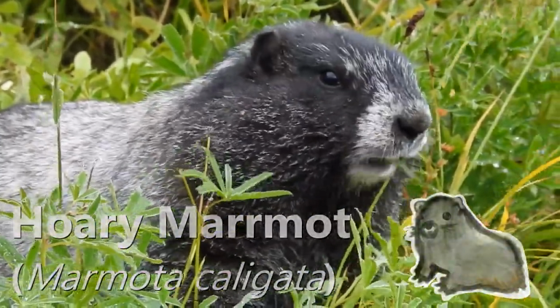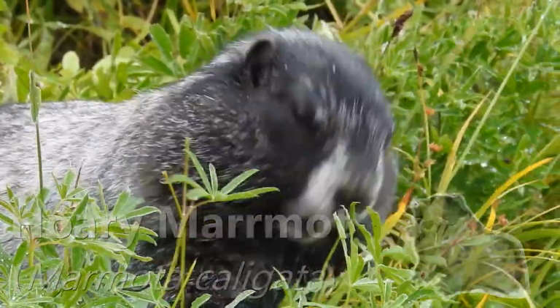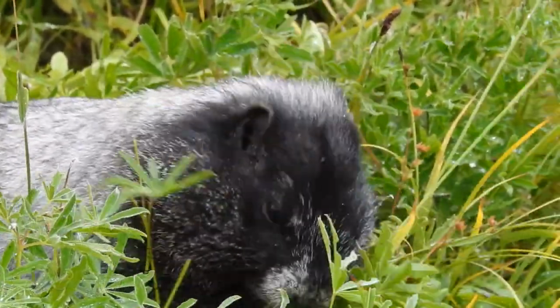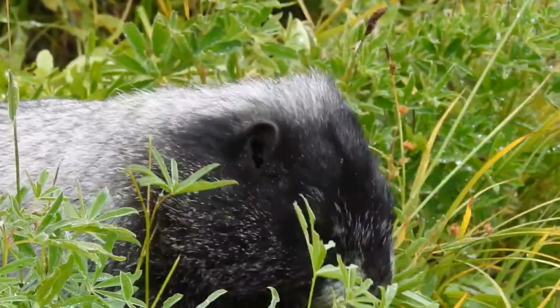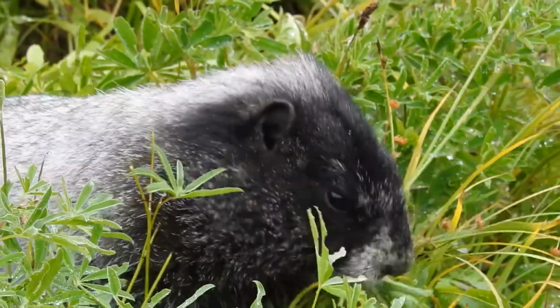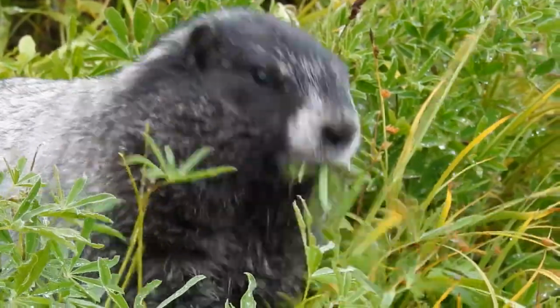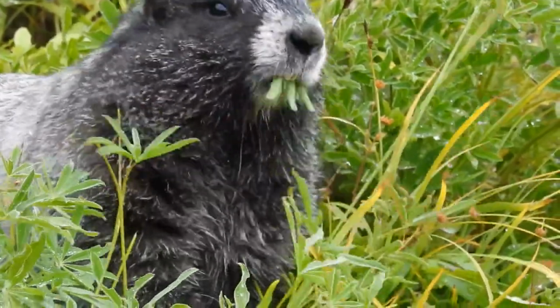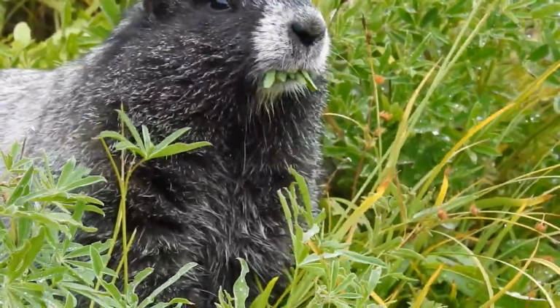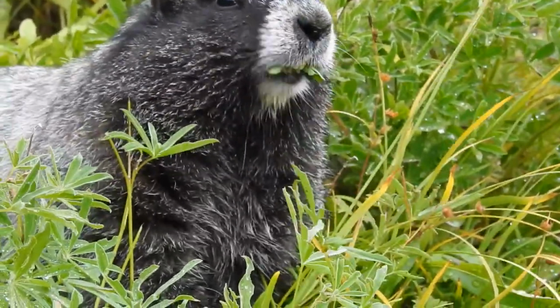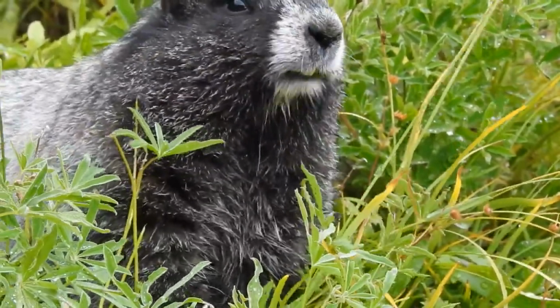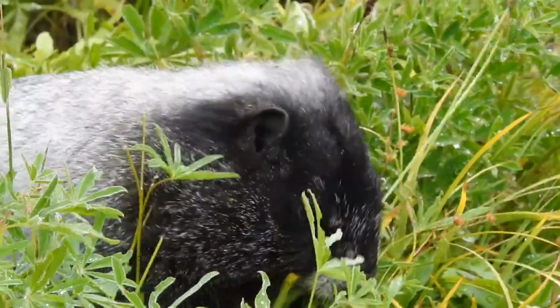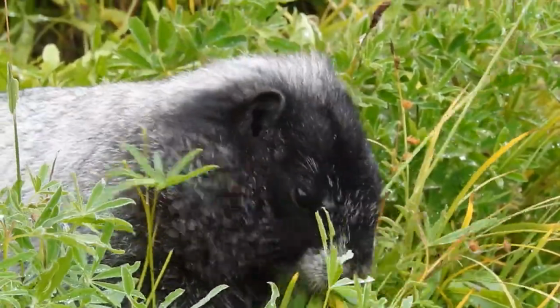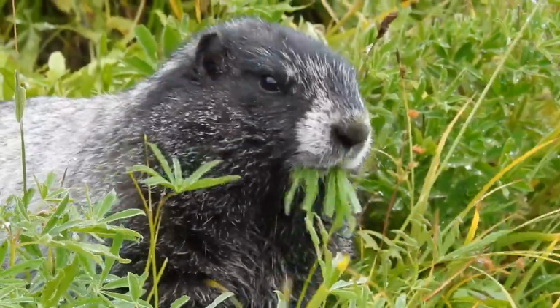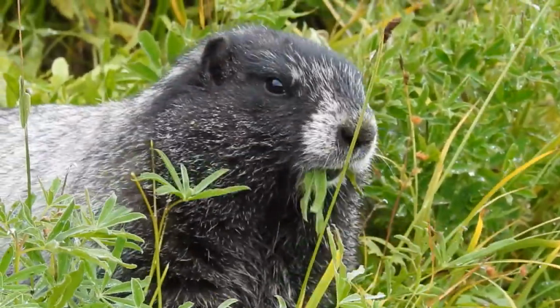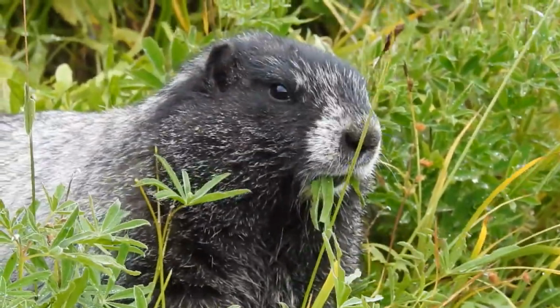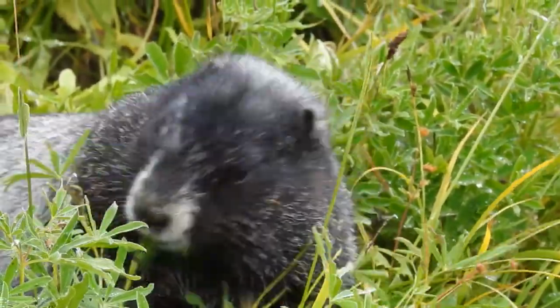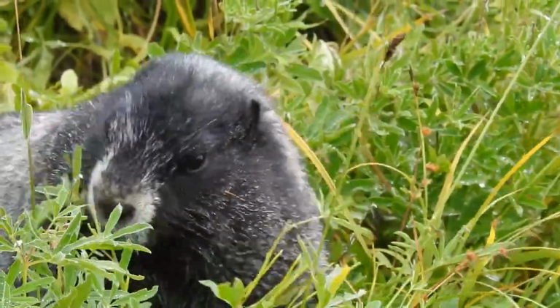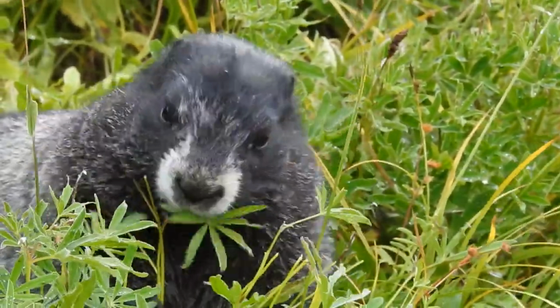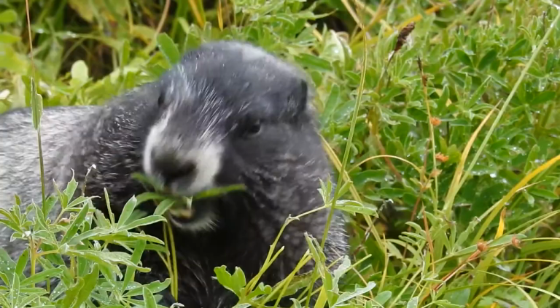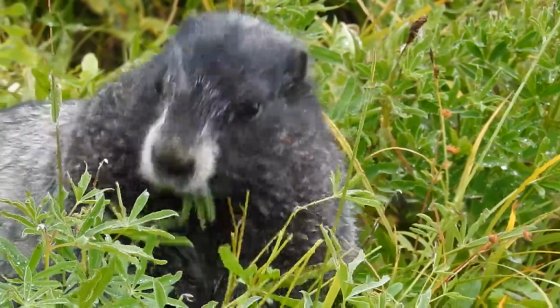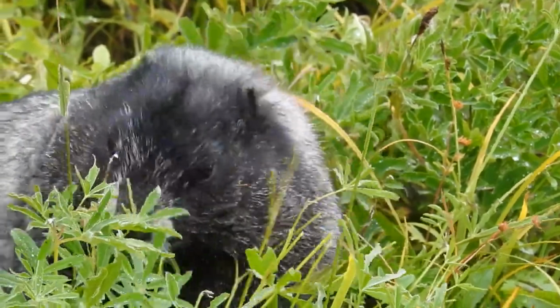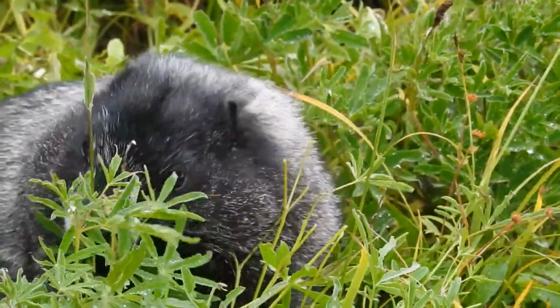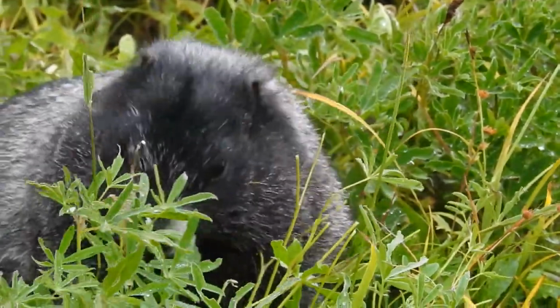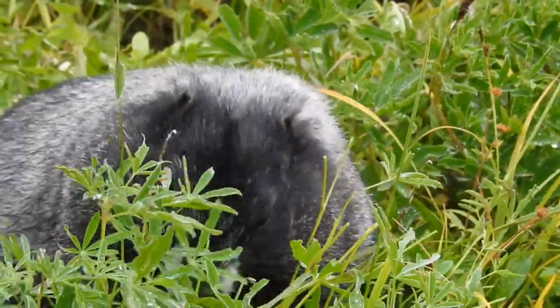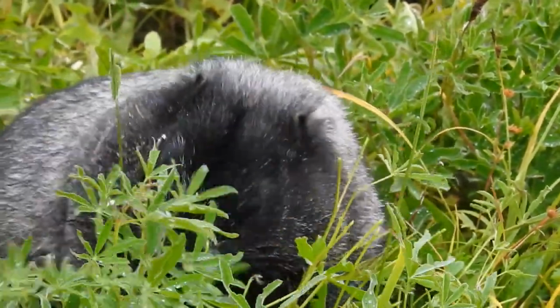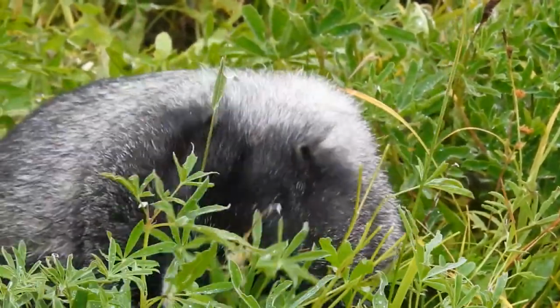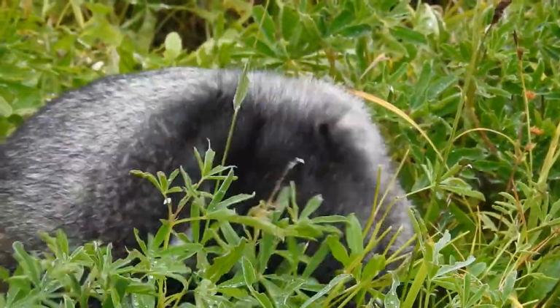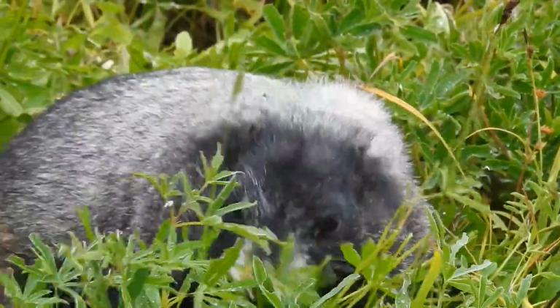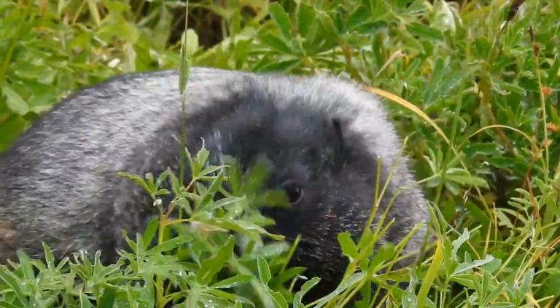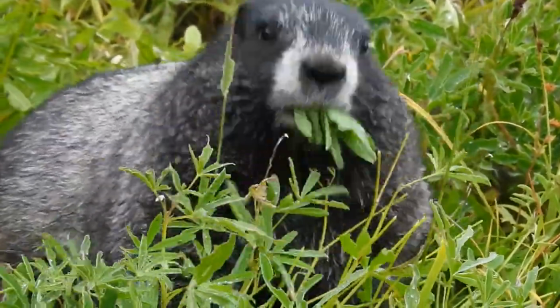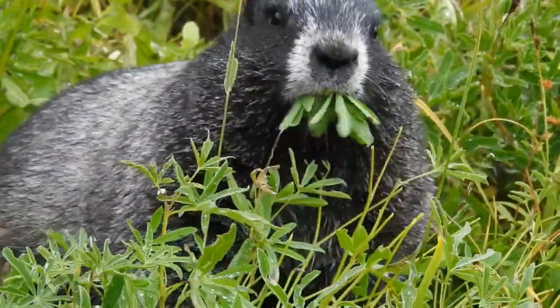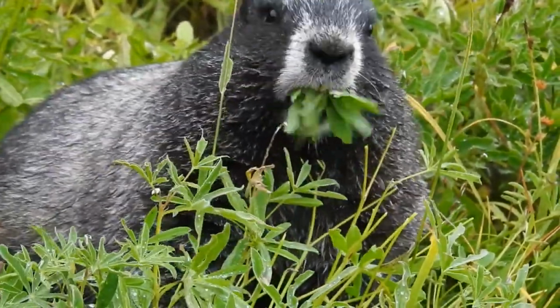The Hoary Marmot, Marmota caligata, is one of 15 species of marmots found in the mountains, forests, and prairies of North America and Eurasia.